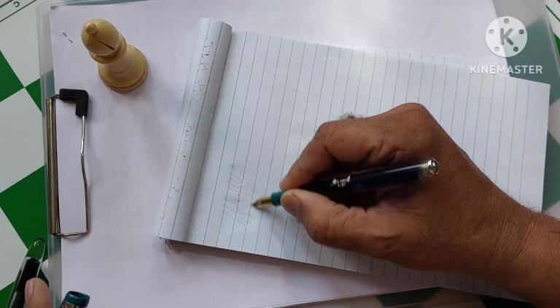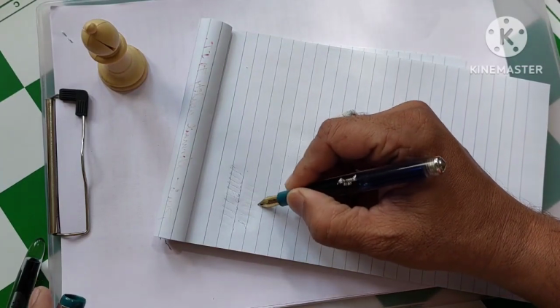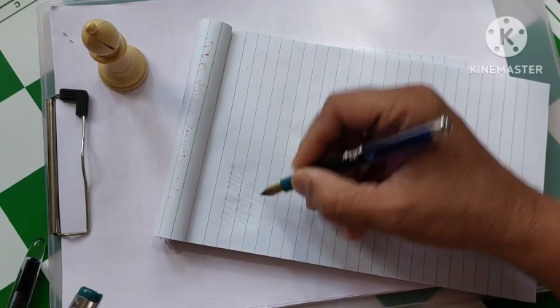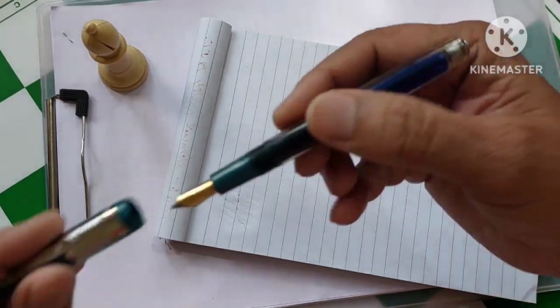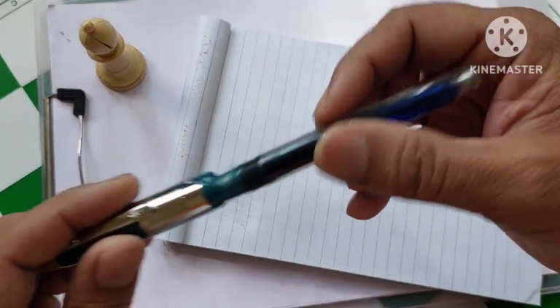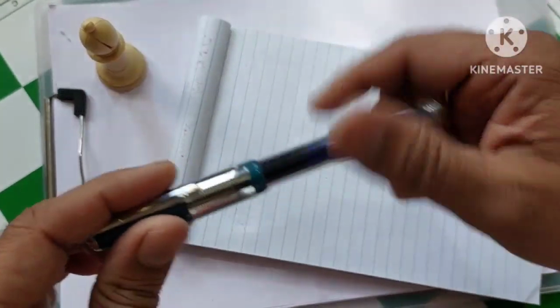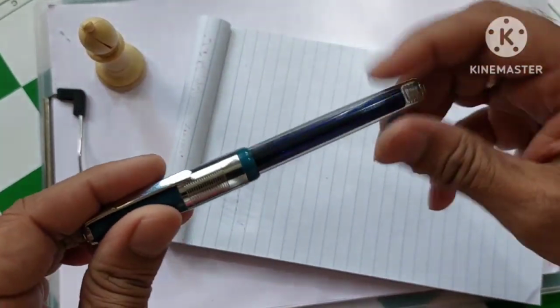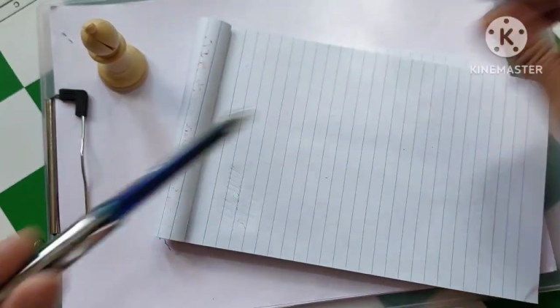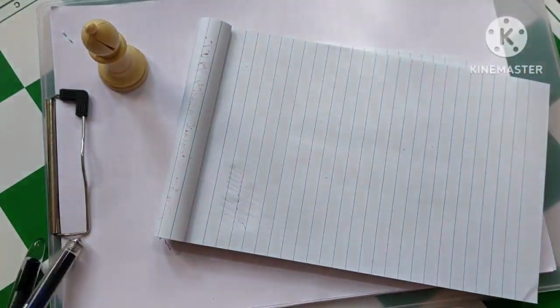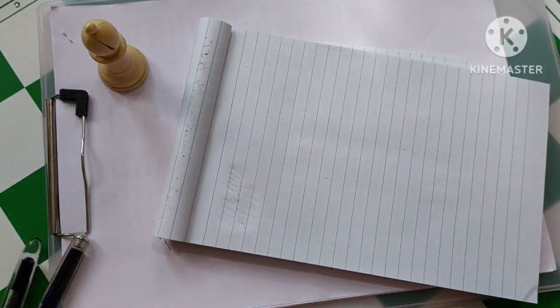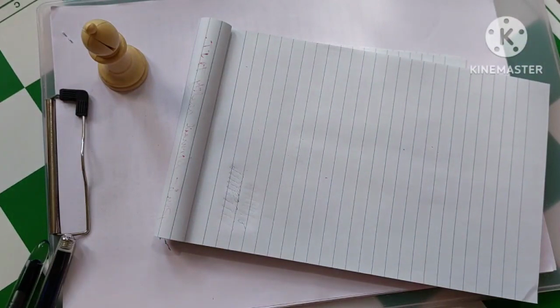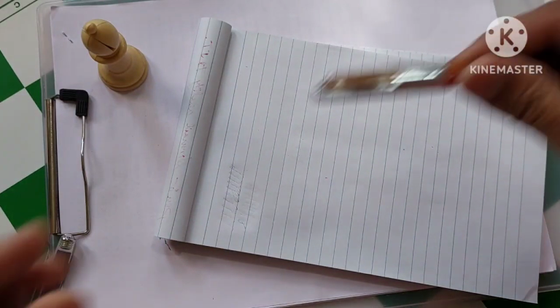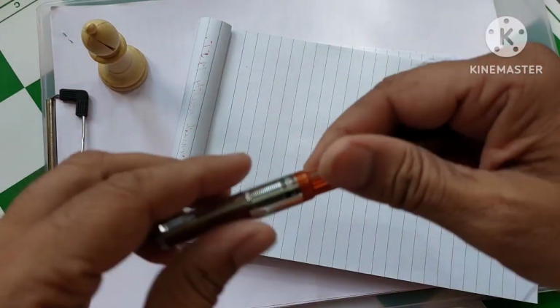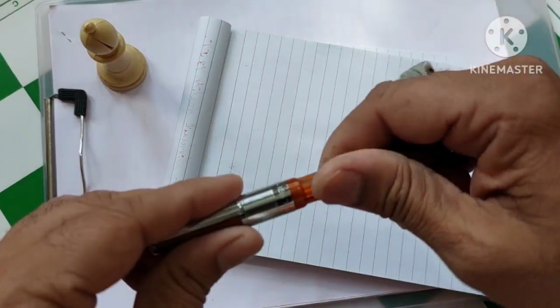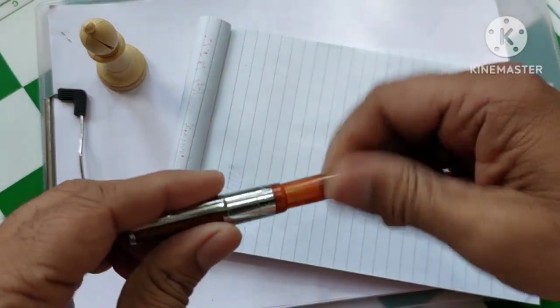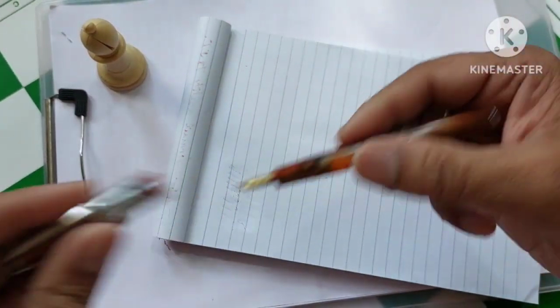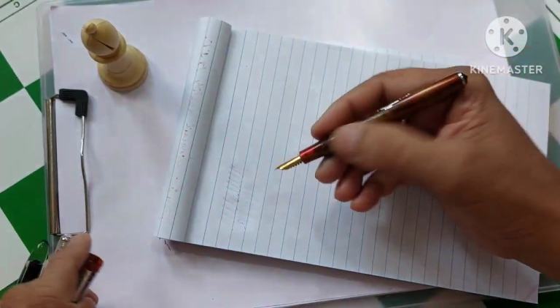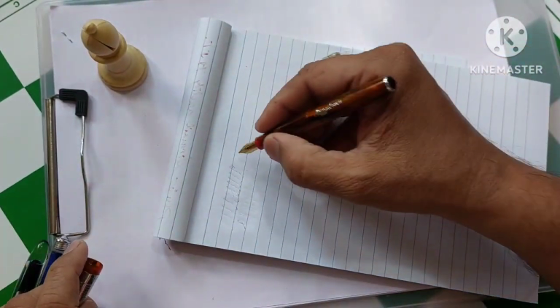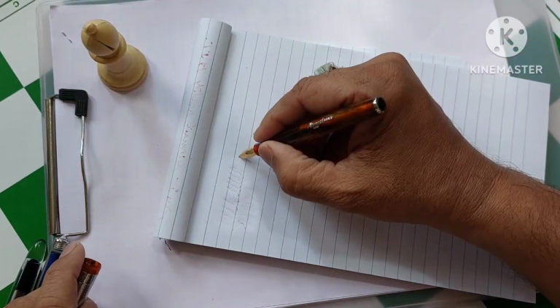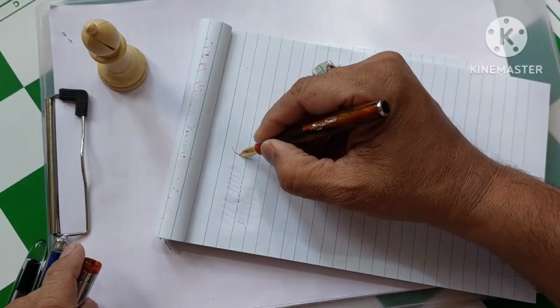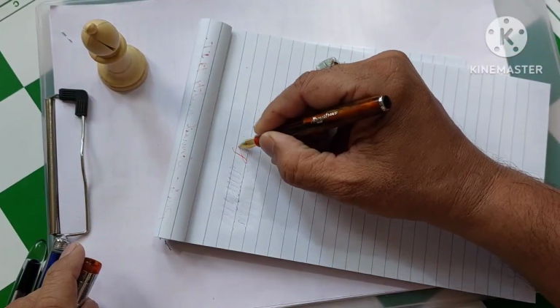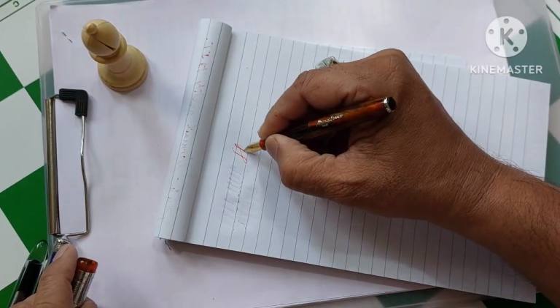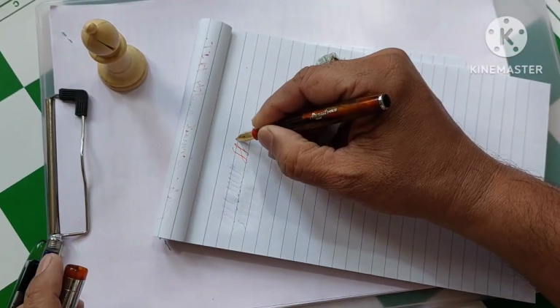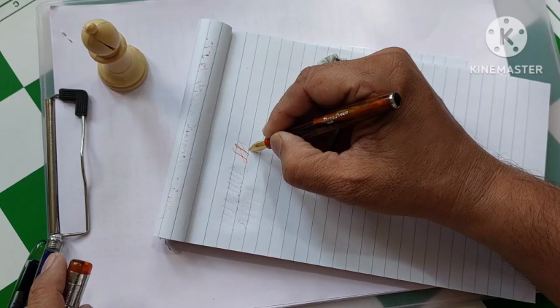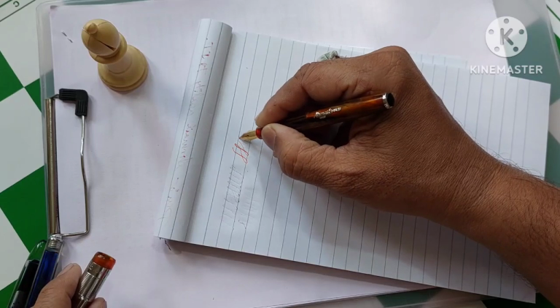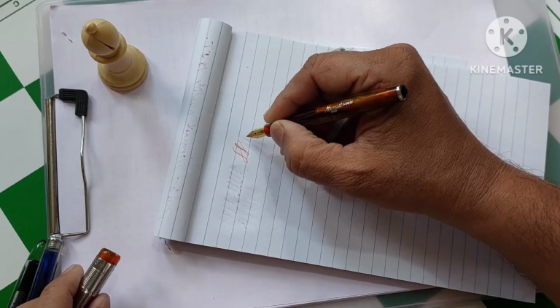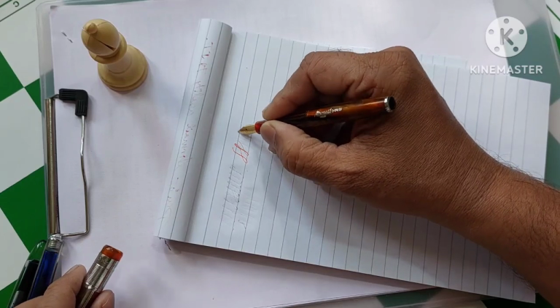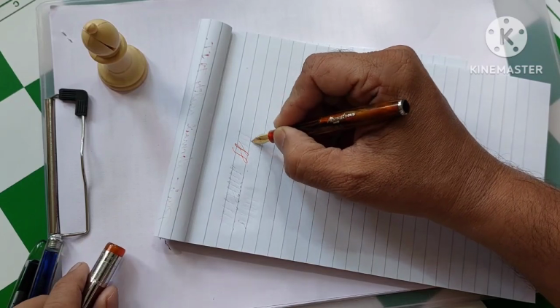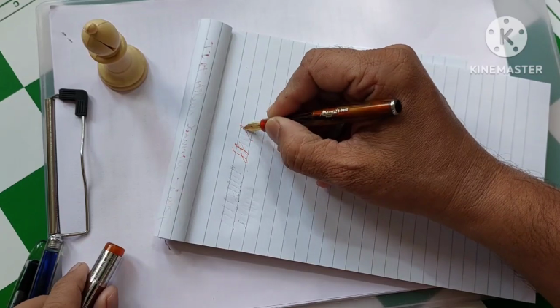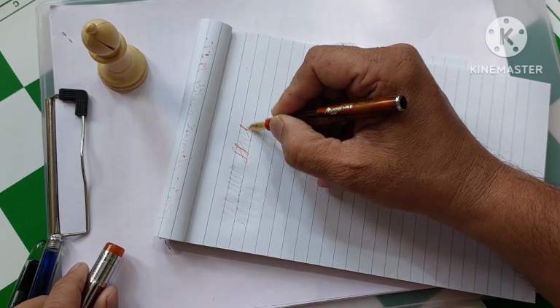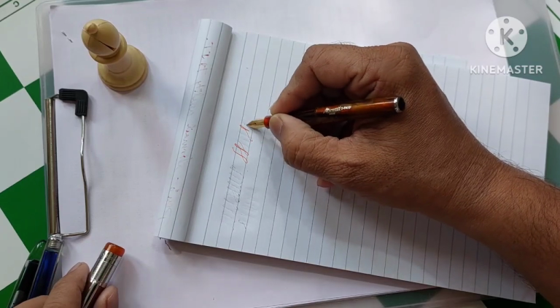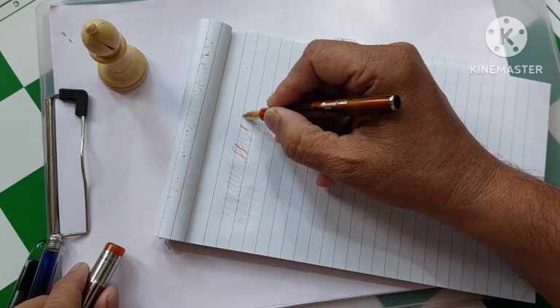What is this? This also not writing. Let me try with the orange one. It is writing — but again, it is gone. Why?